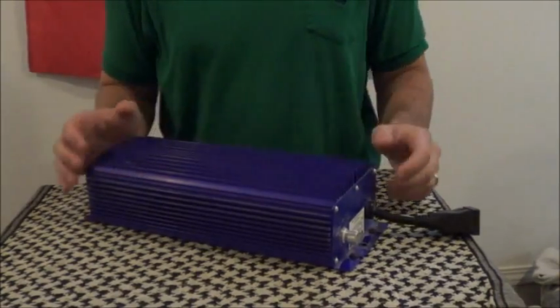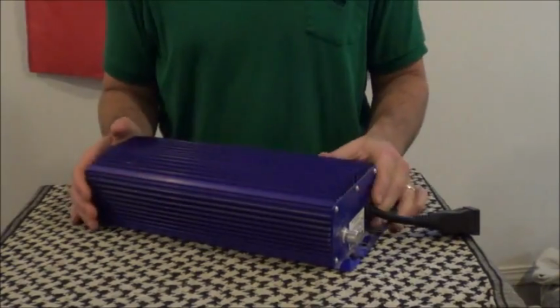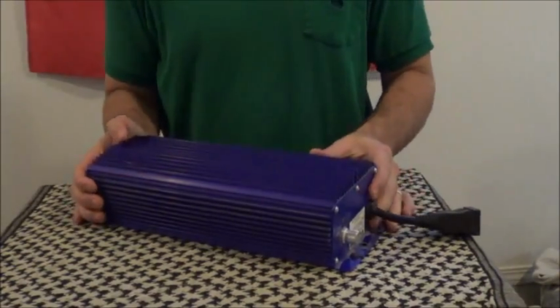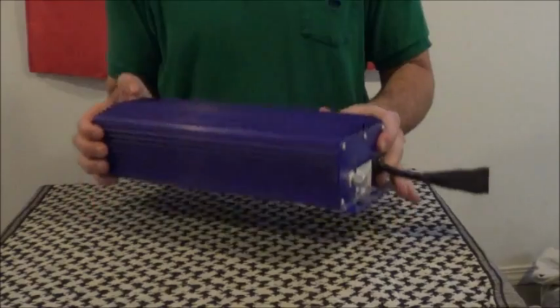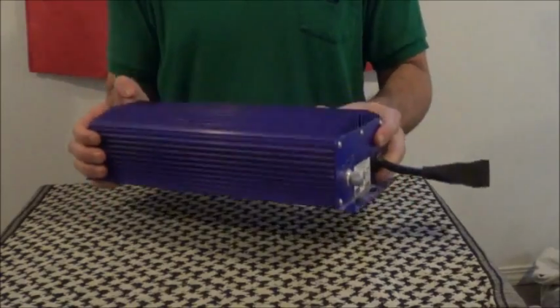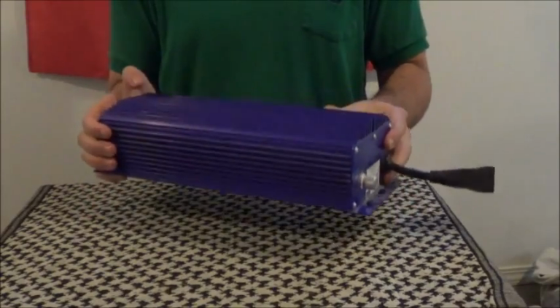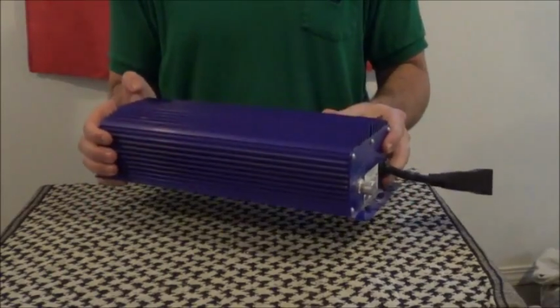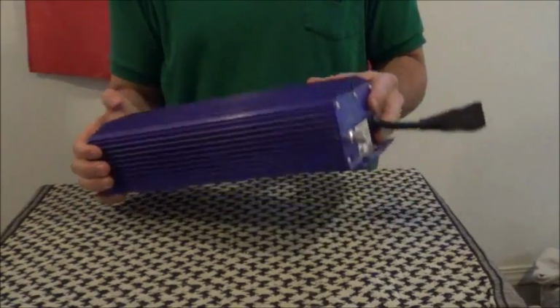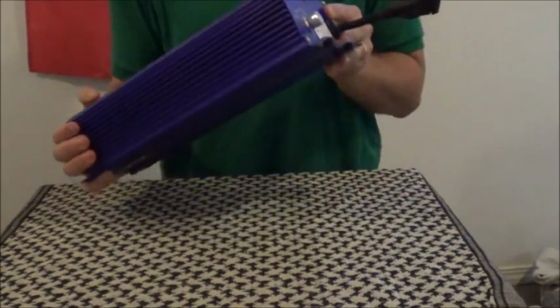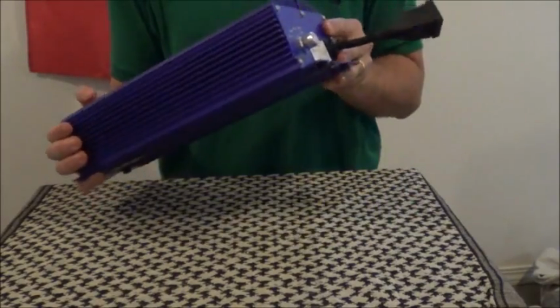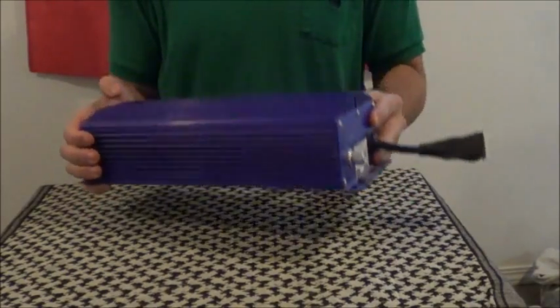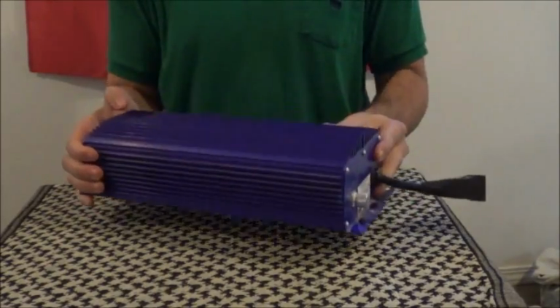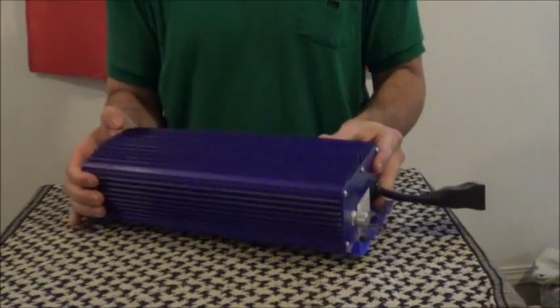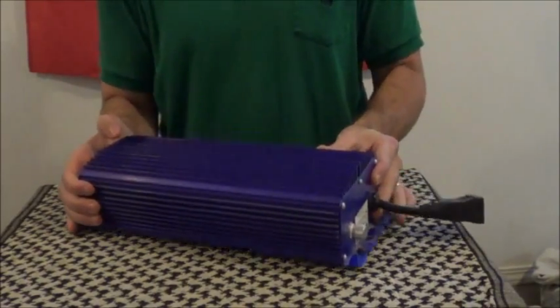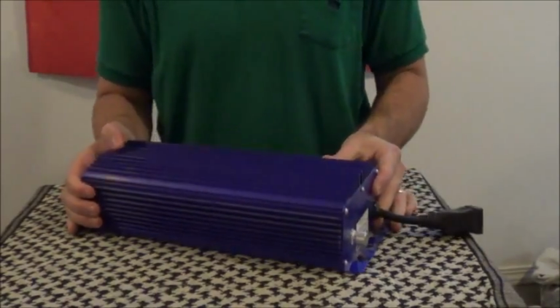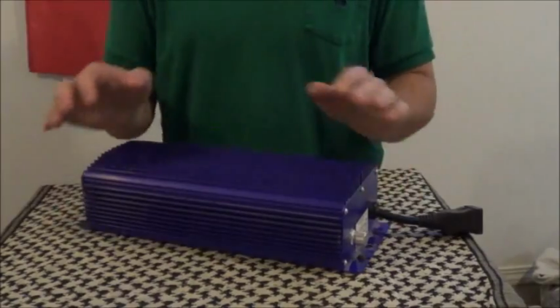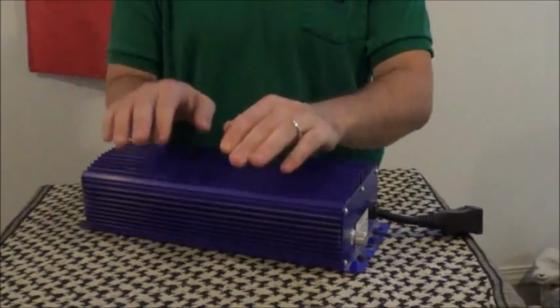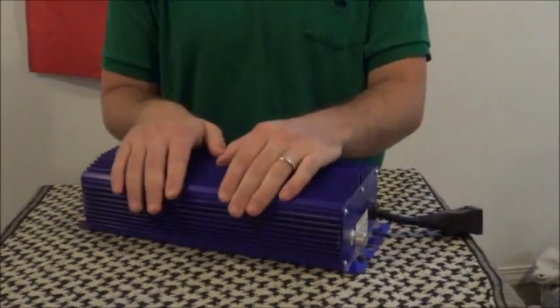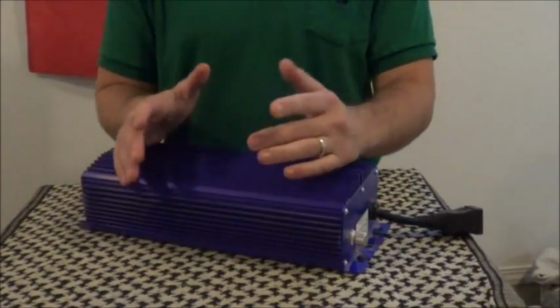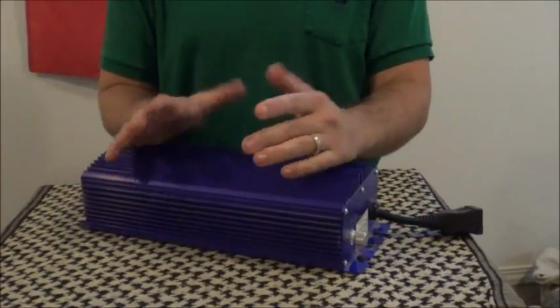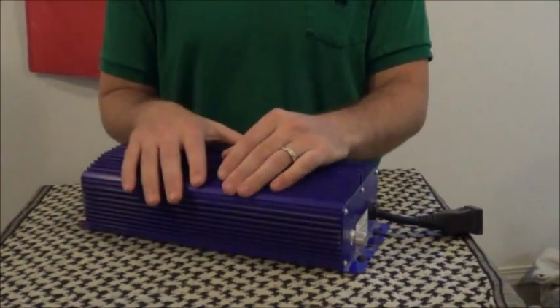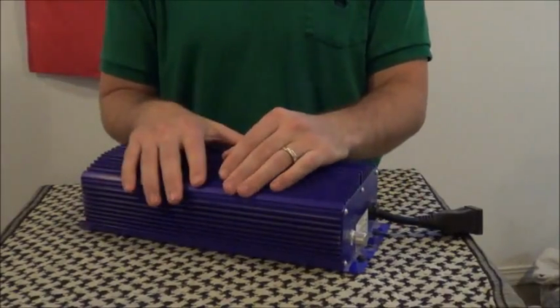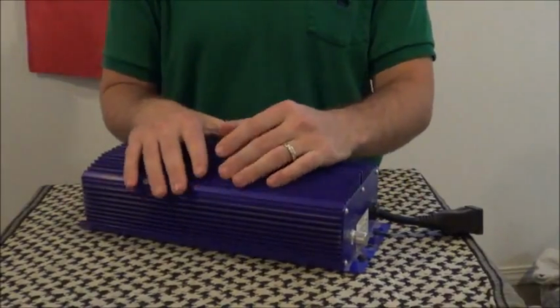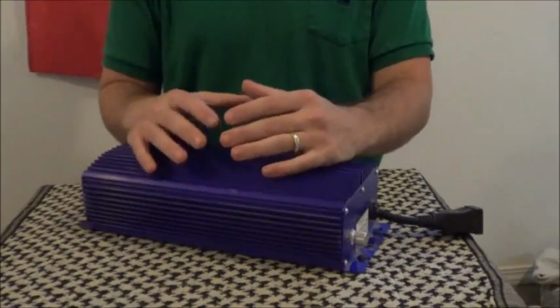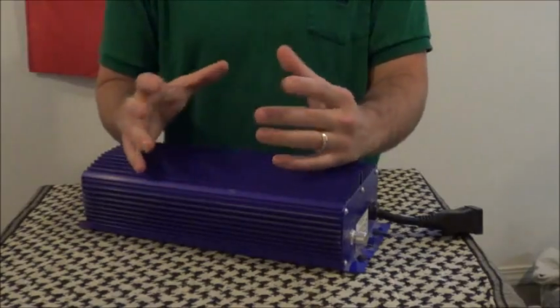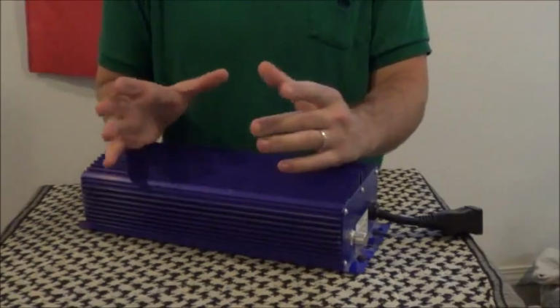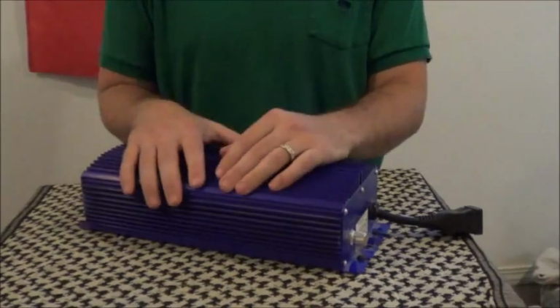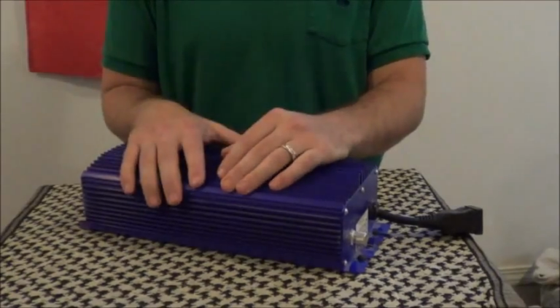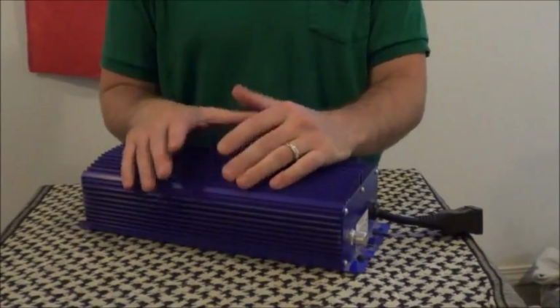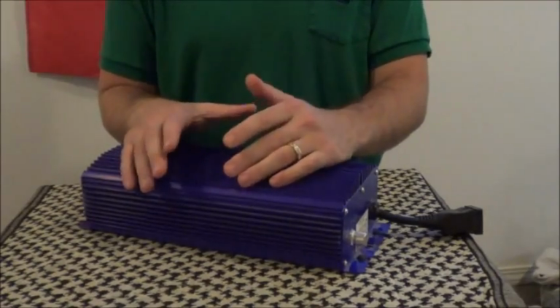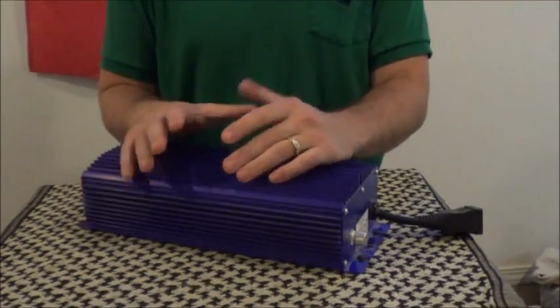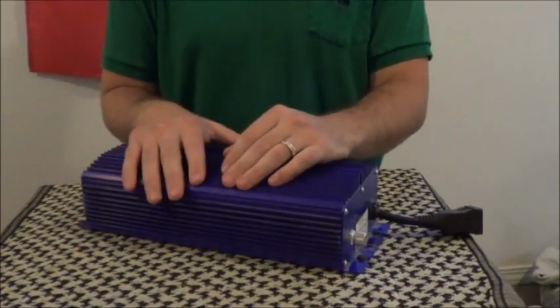Next thing is, these things are pretty low weight. You can pretty much hang them off anything, and you can transport them easily. The old magnetic ballasts are enormously heavy — they weigh over 20 pounds.